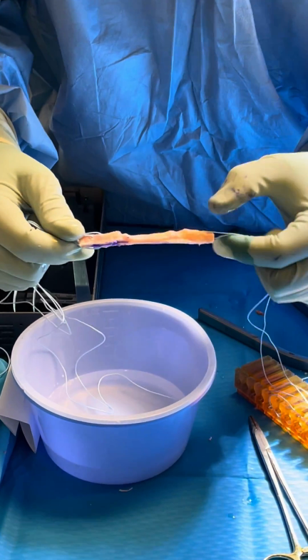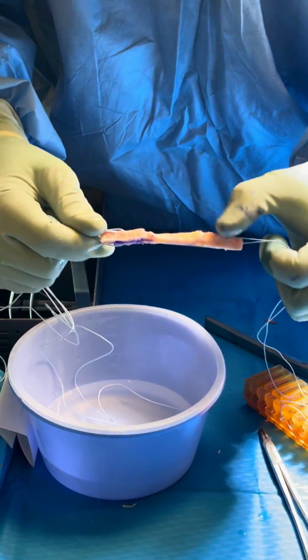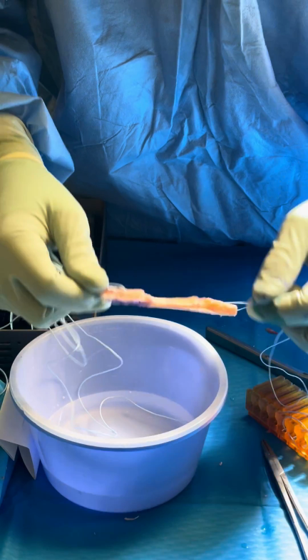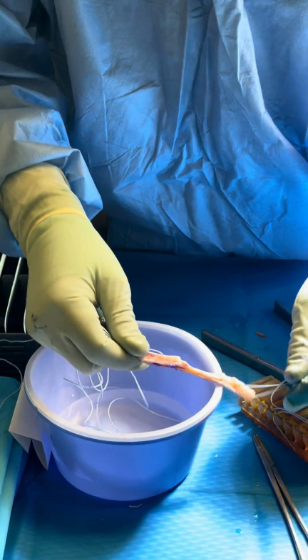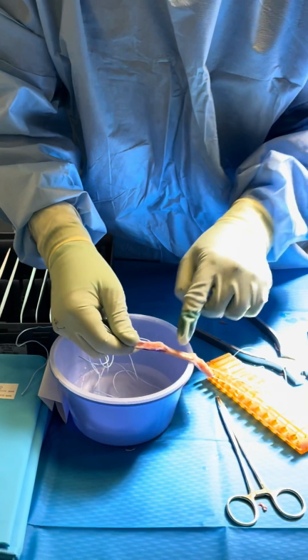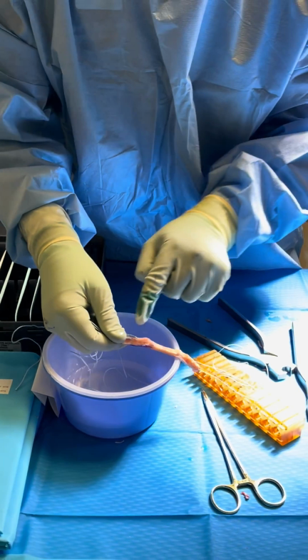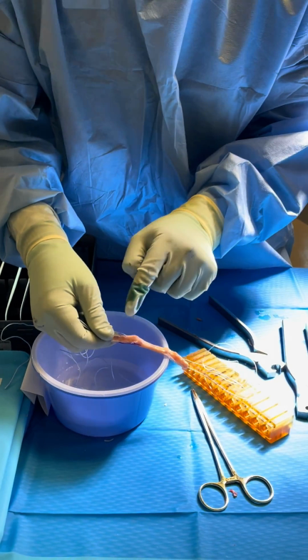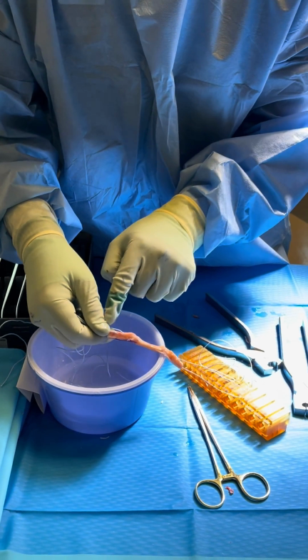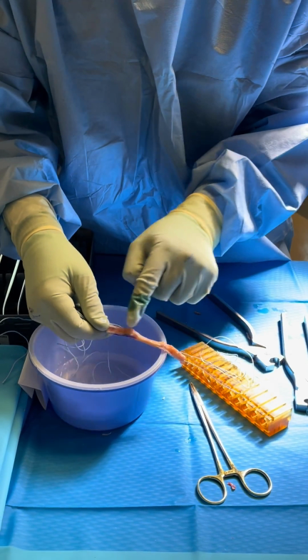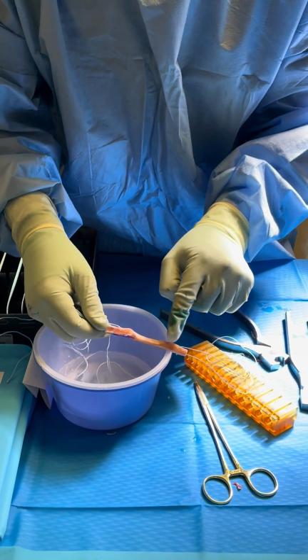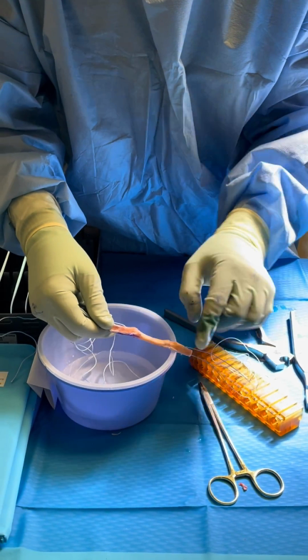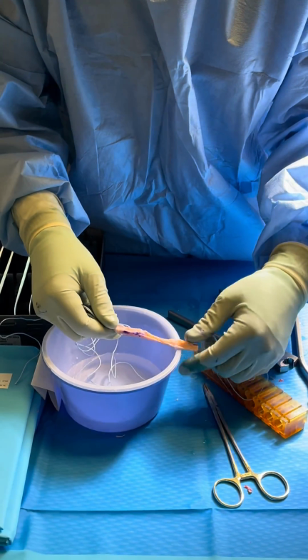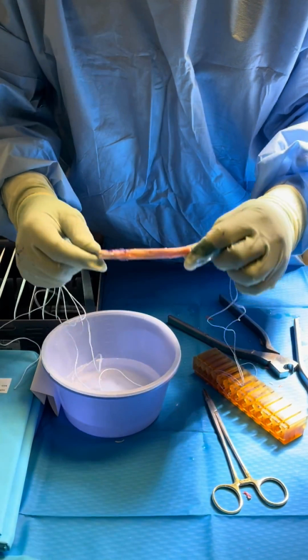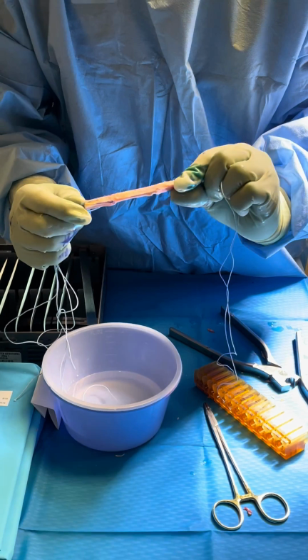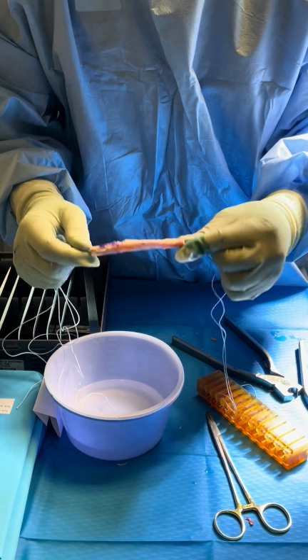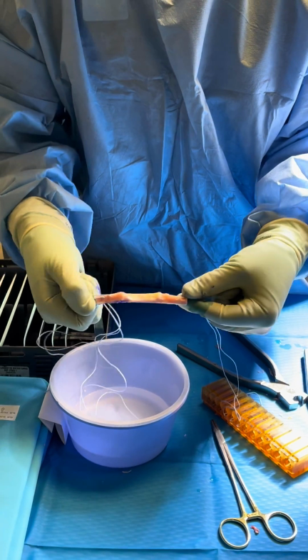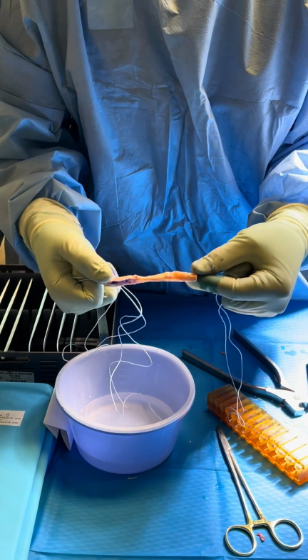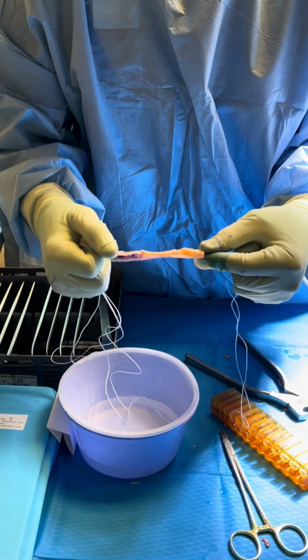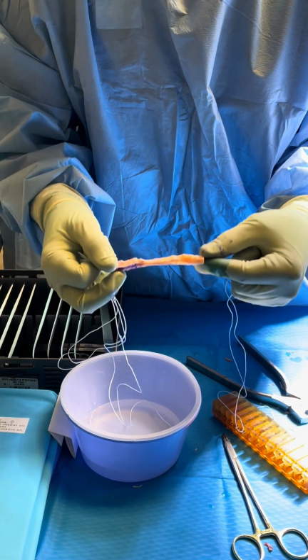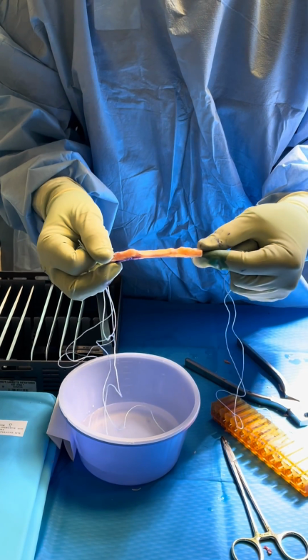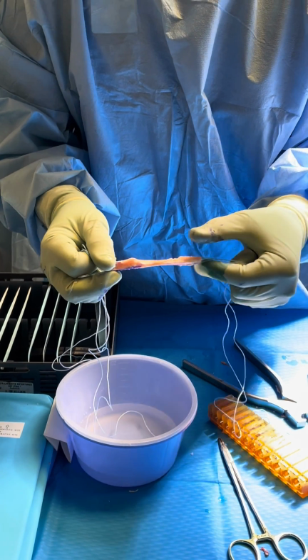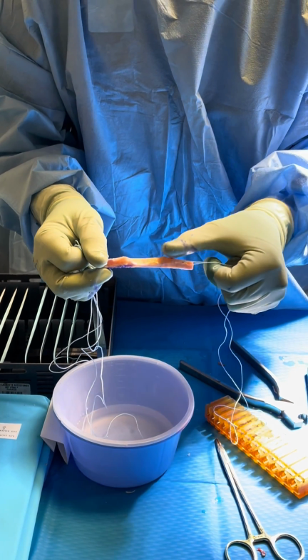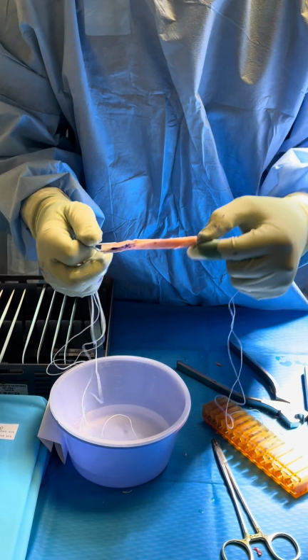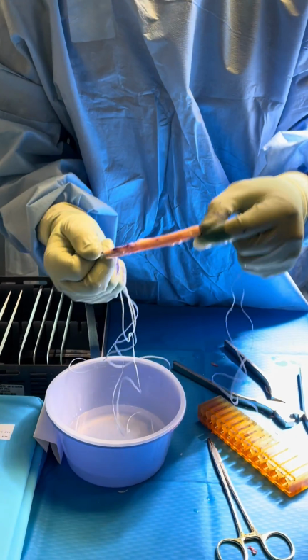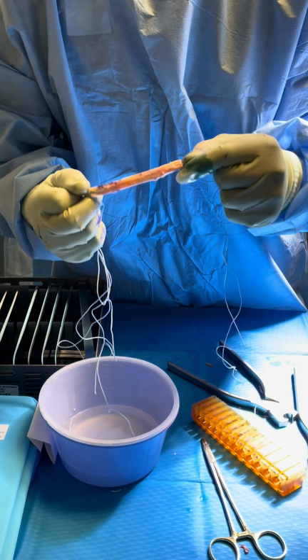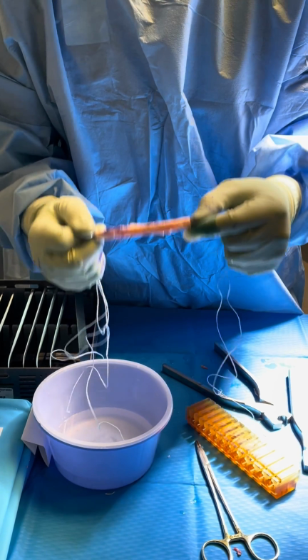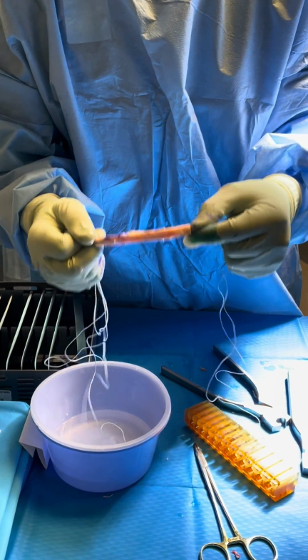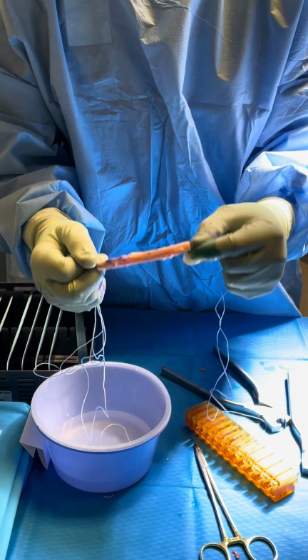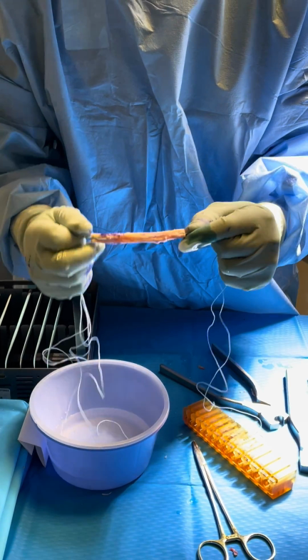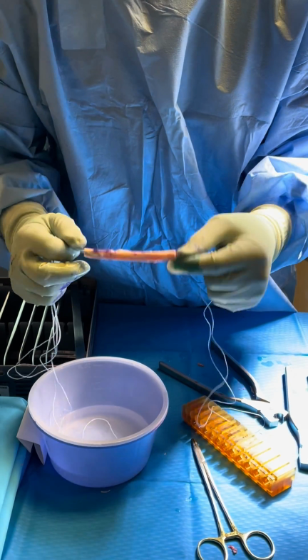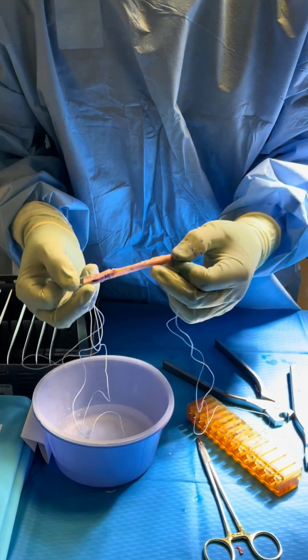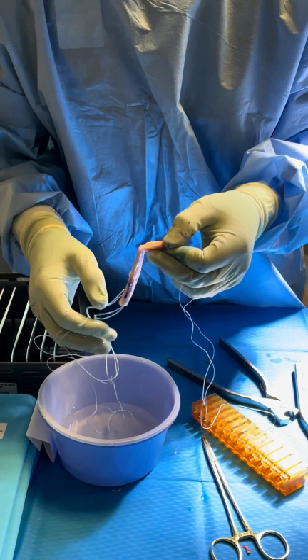BTB is bone tendon bone. This is off the tibia and this is off the patella, and this is just about the central third of the patient's patella tendon, and that's going to be used to reconstruct their ACL. A couple of things here.